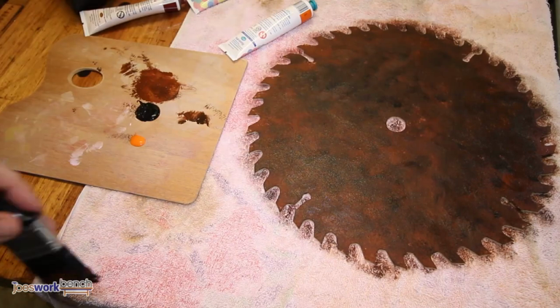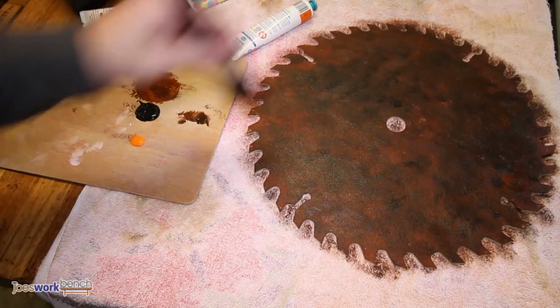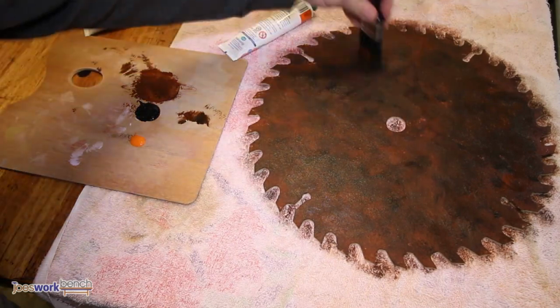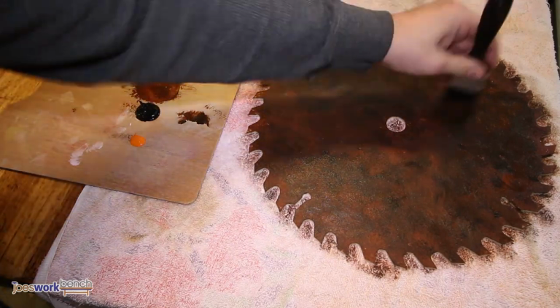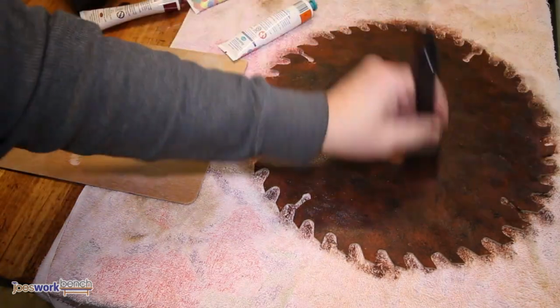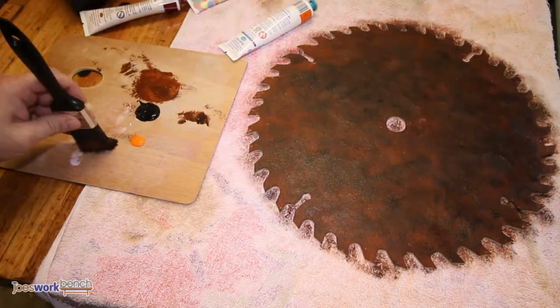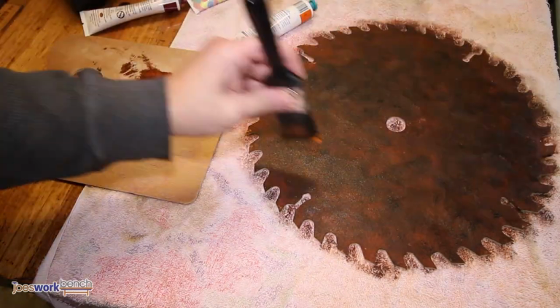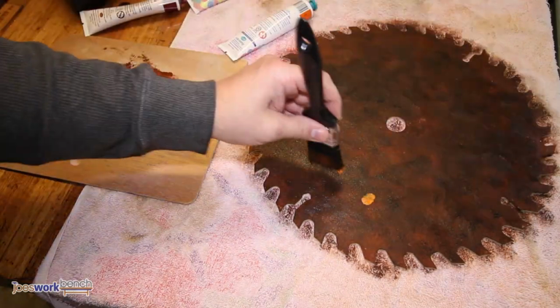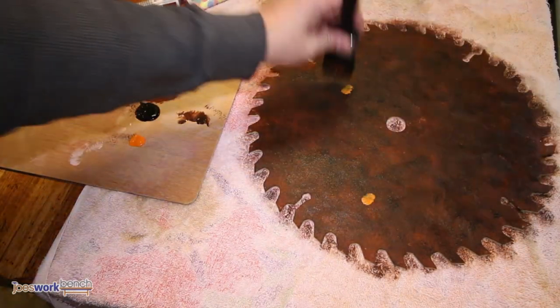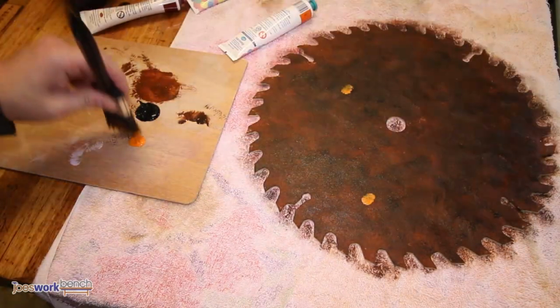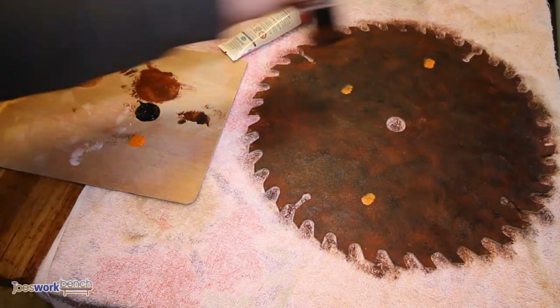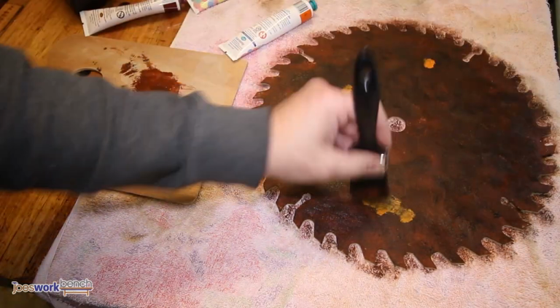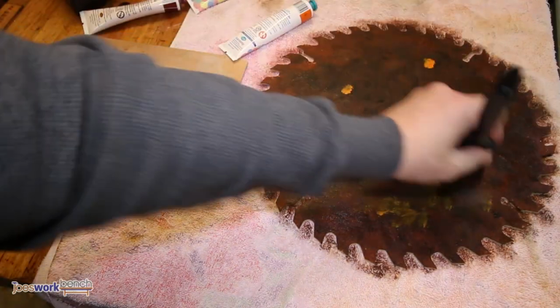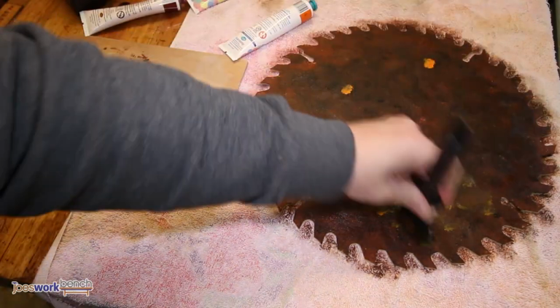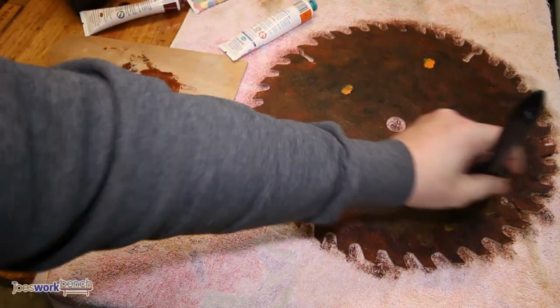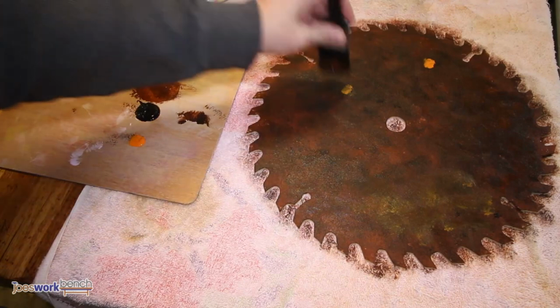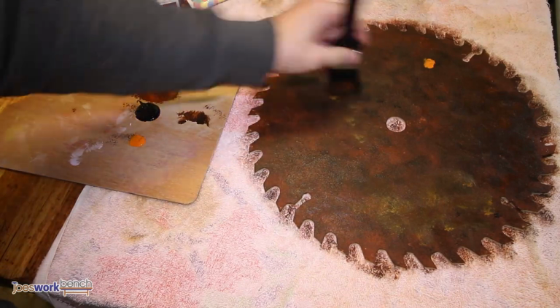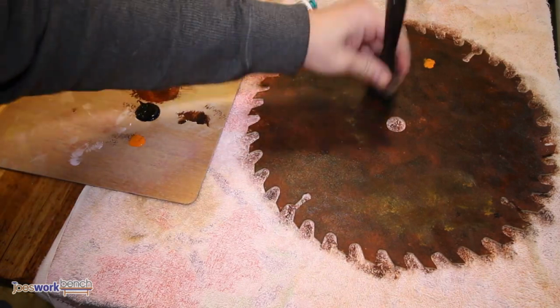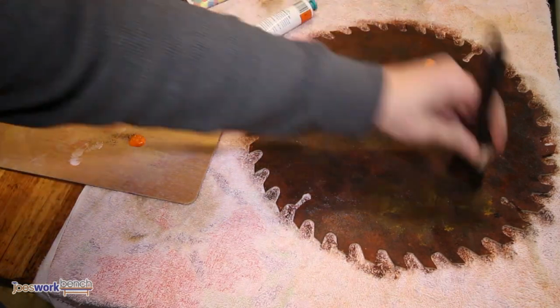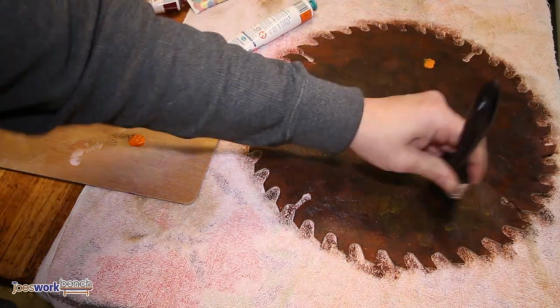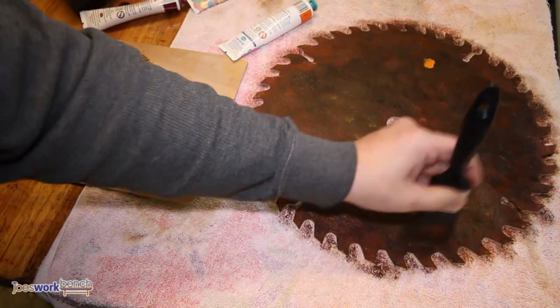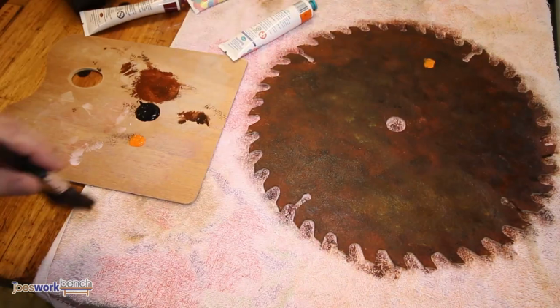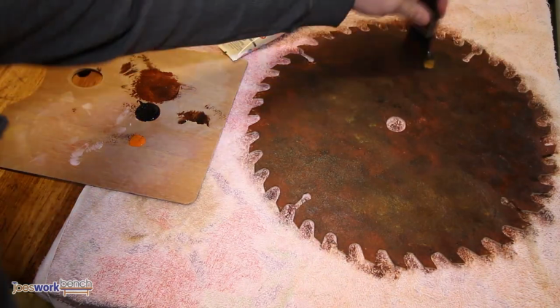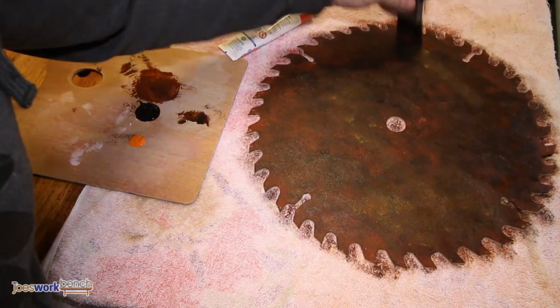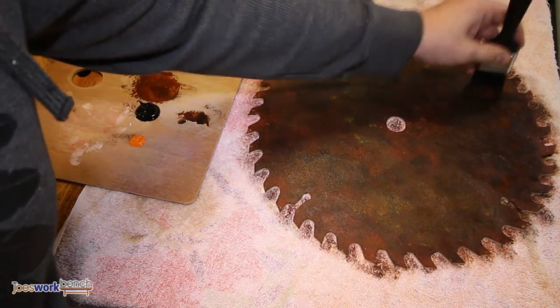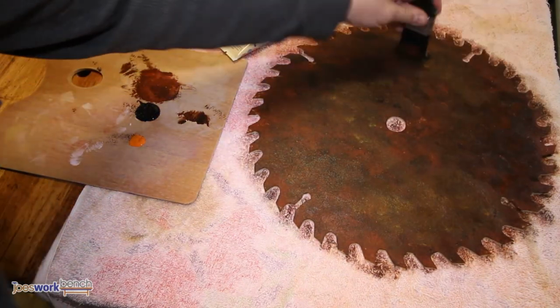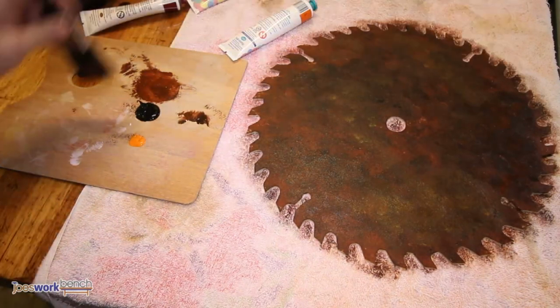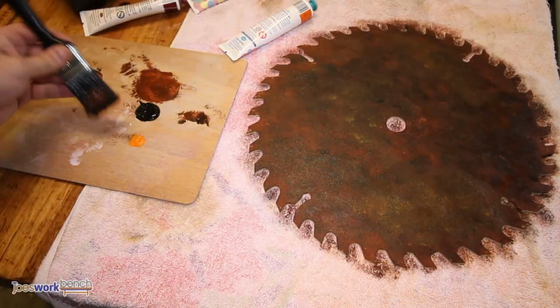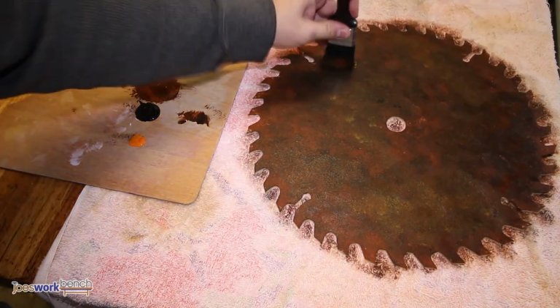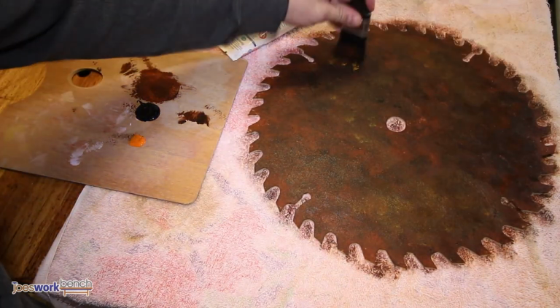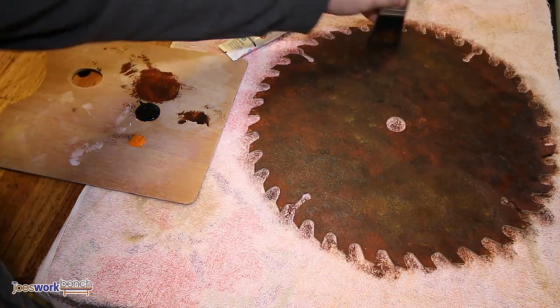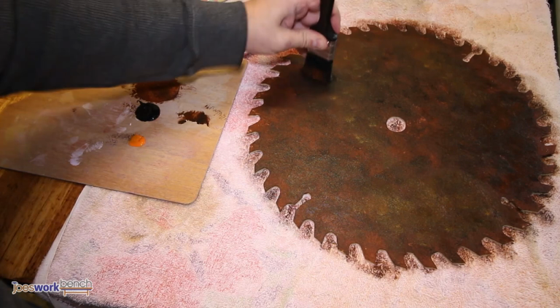When you have what looks like a 100 year old saw blade, you're ready to add a hint of orange. Orange looks like newer rust and adds depth to the whole effect. You only need a little orange, so take it slowly.